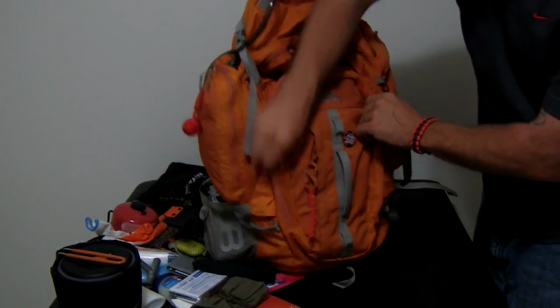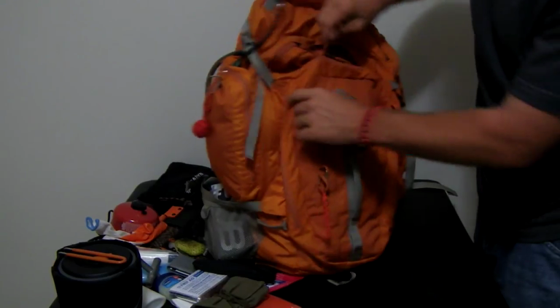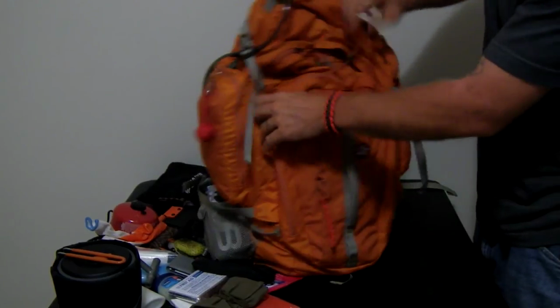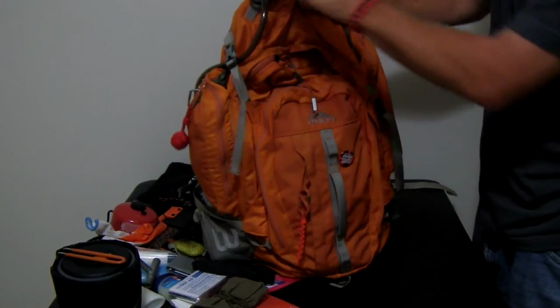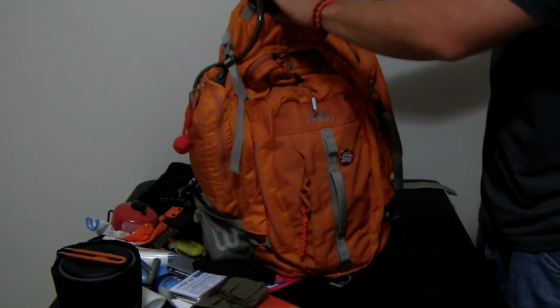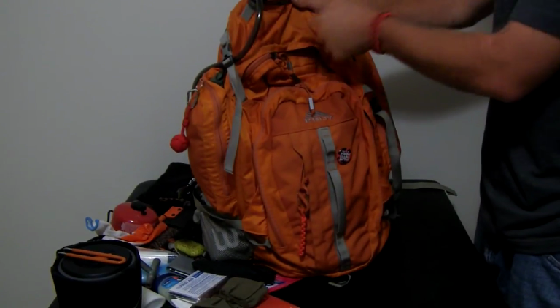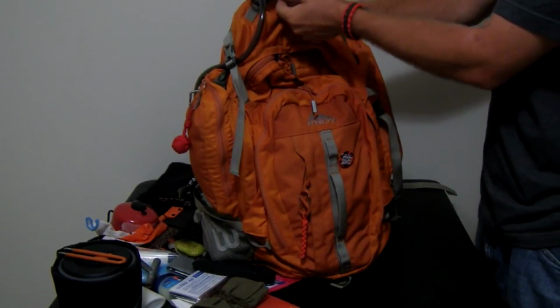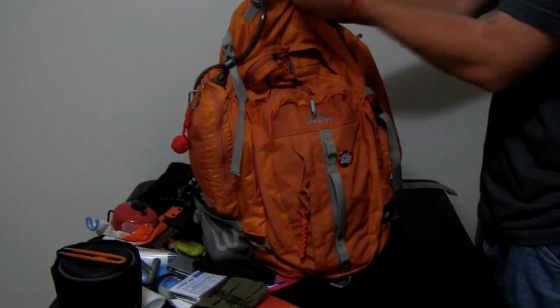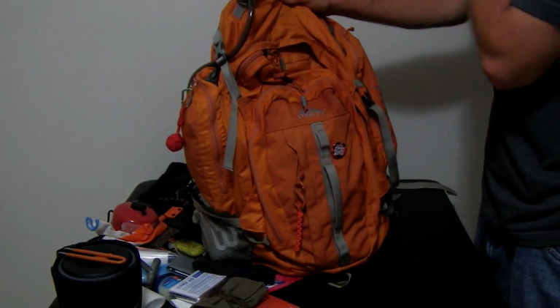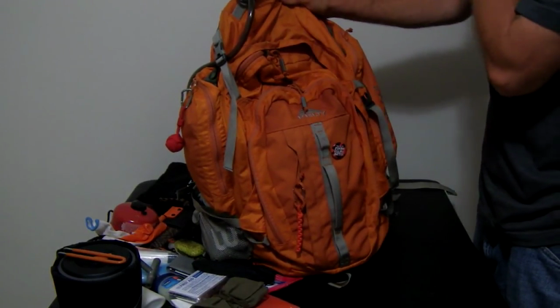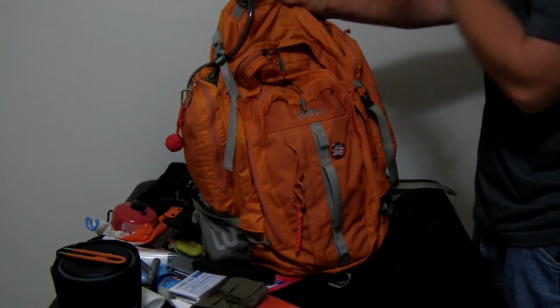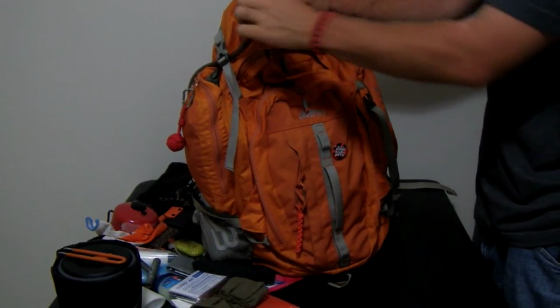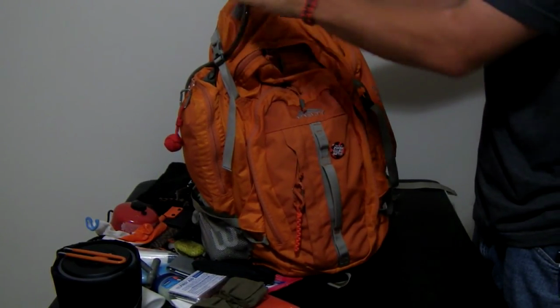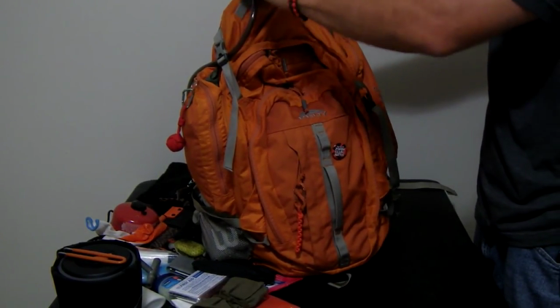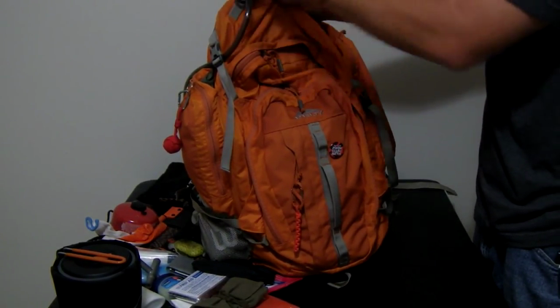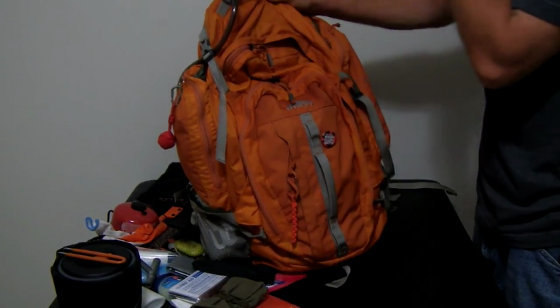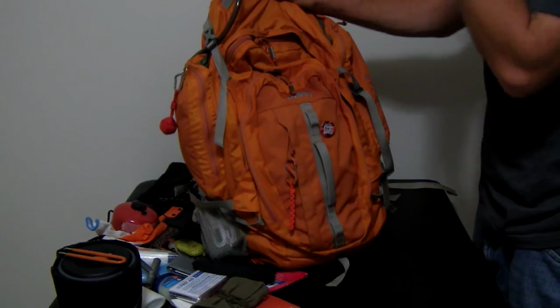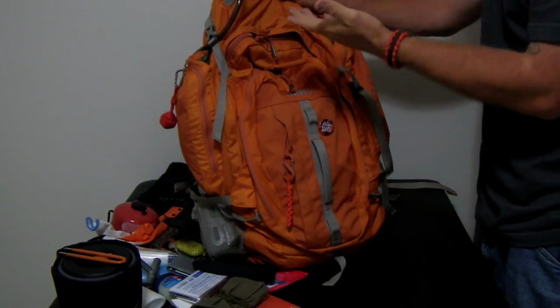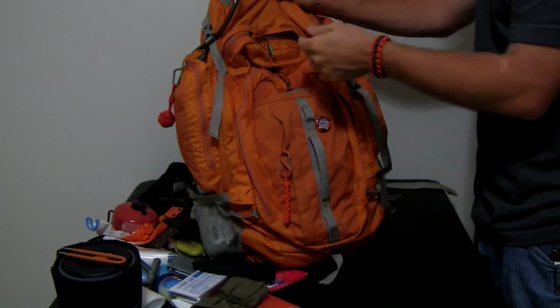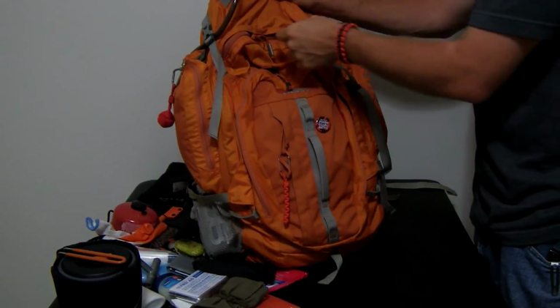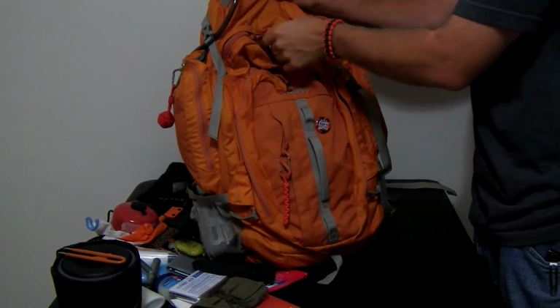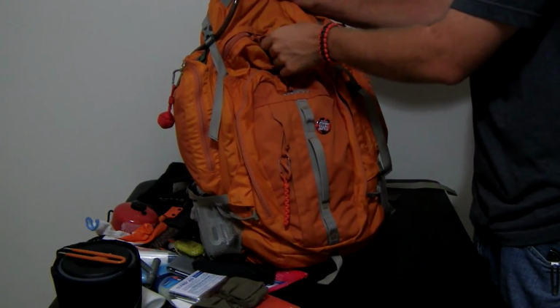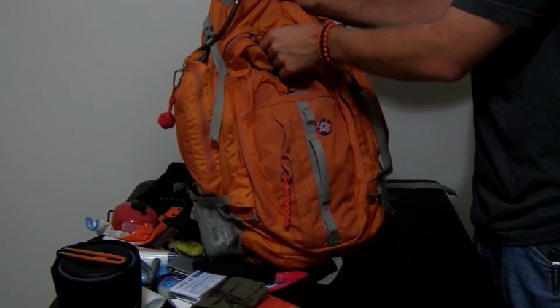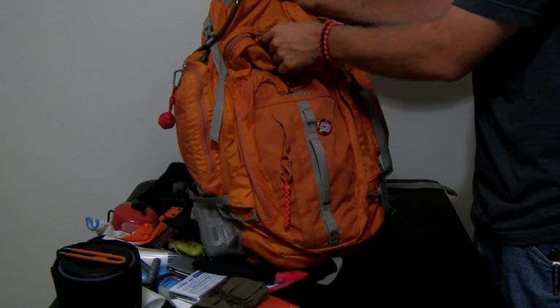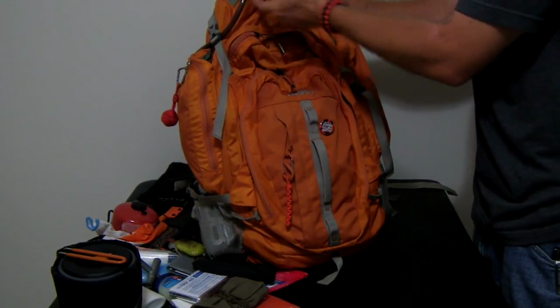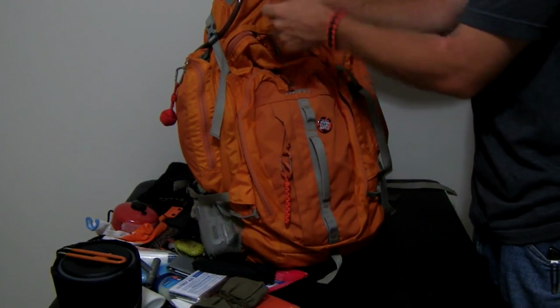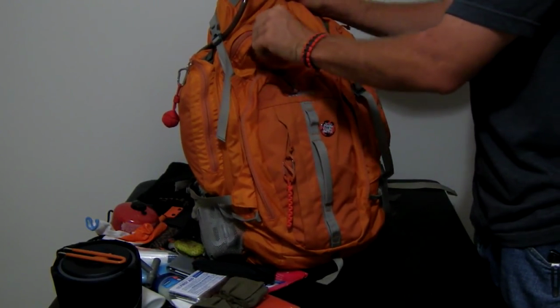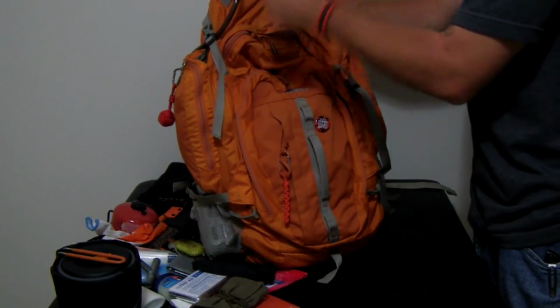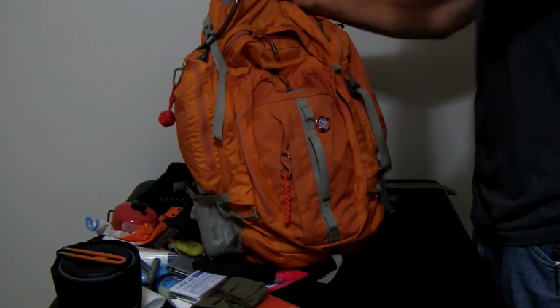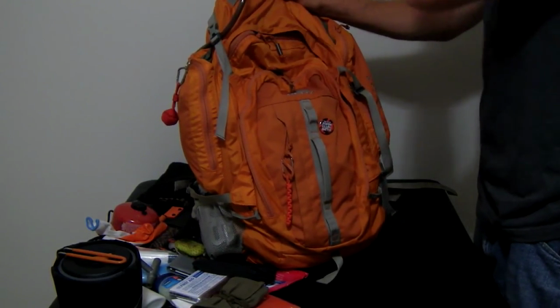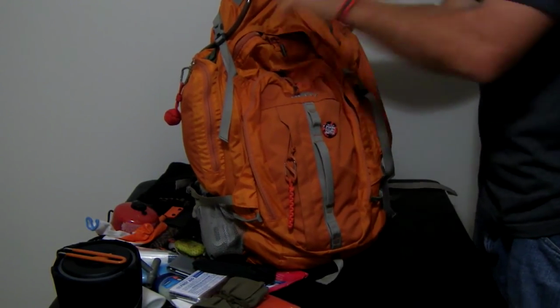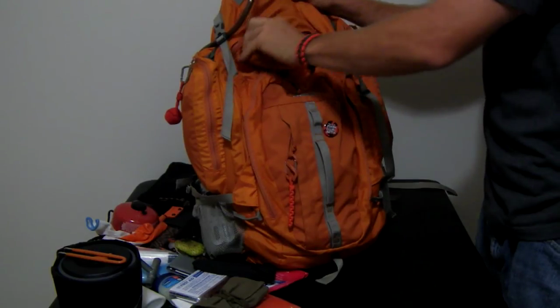I have this S-biner up here mainly so I can hang my bag if I need to. It's got about a 75-pound weight rating, so it should be fine.